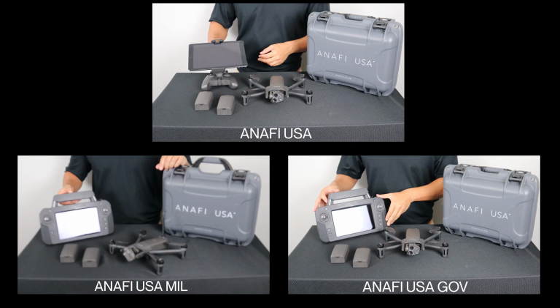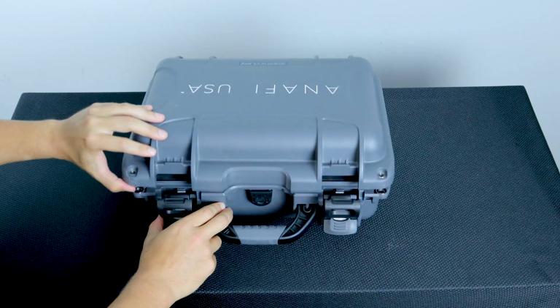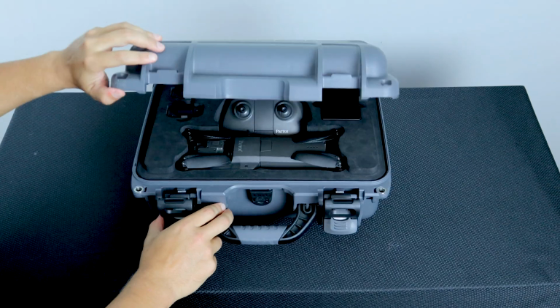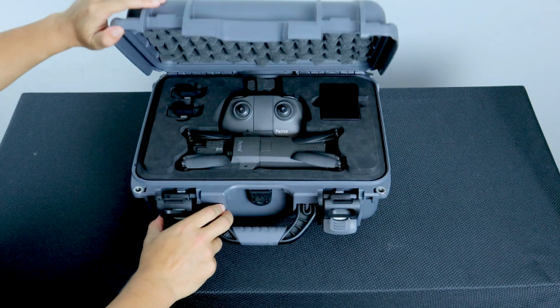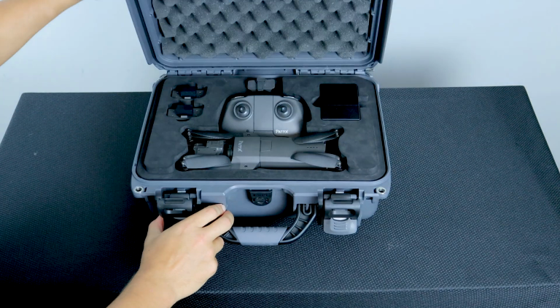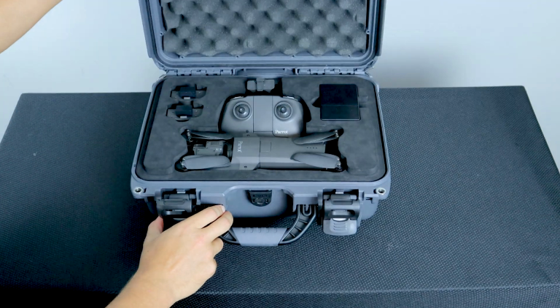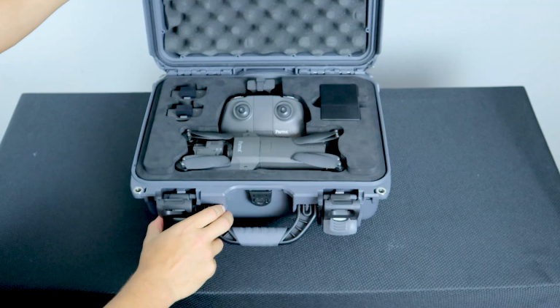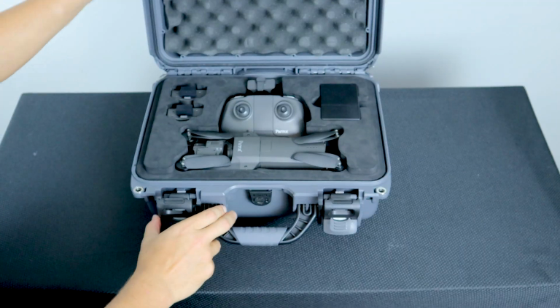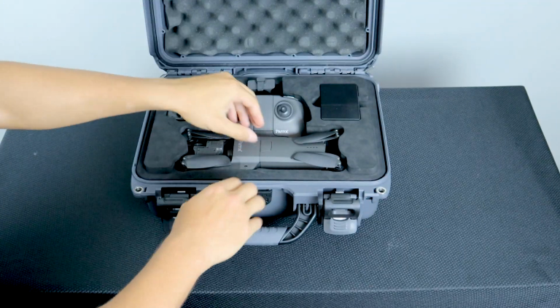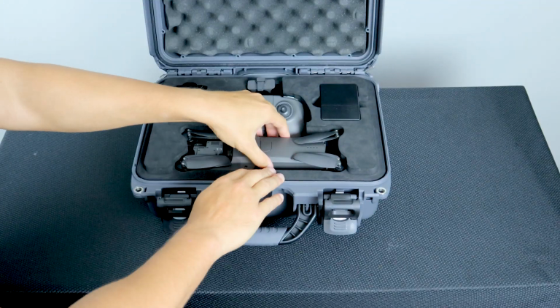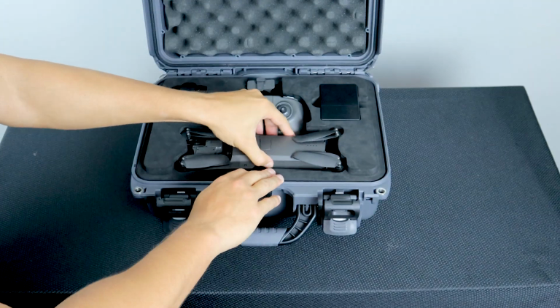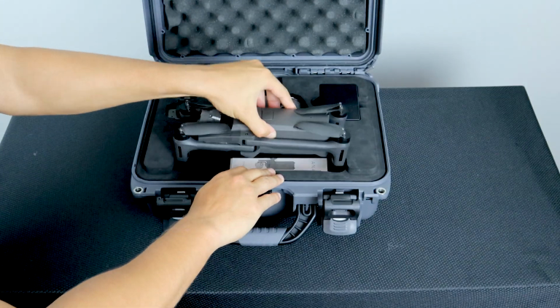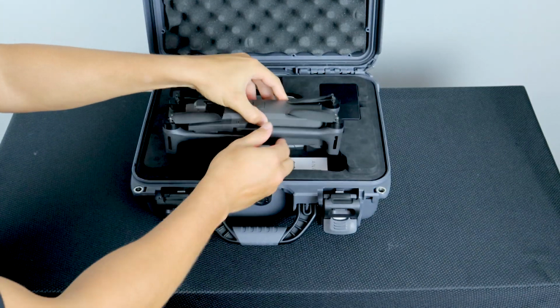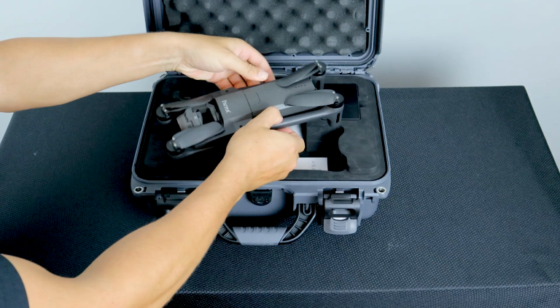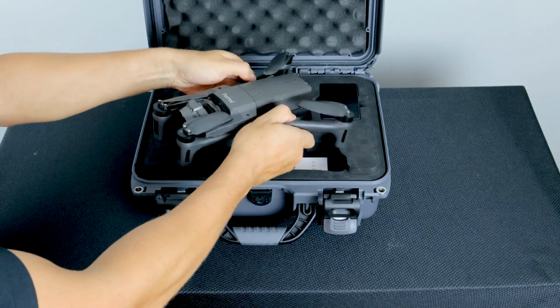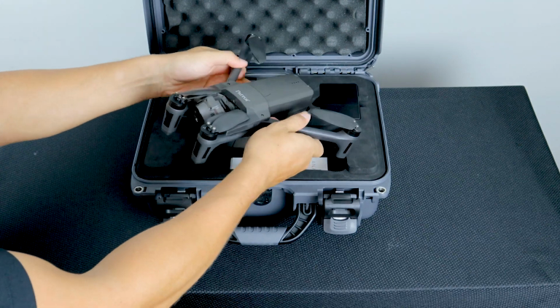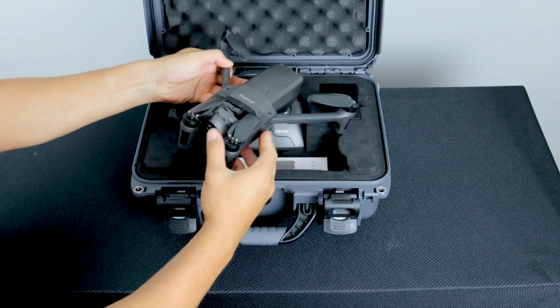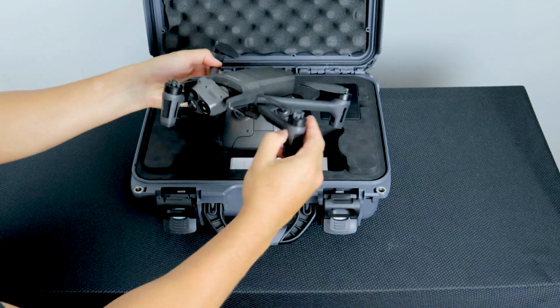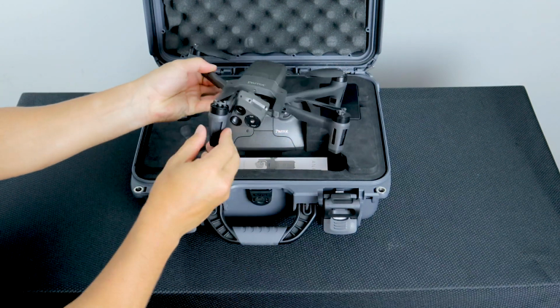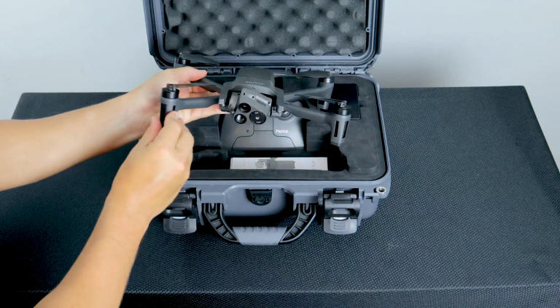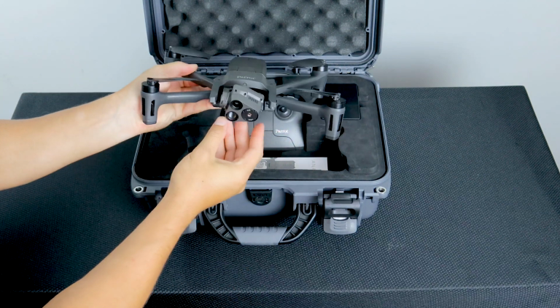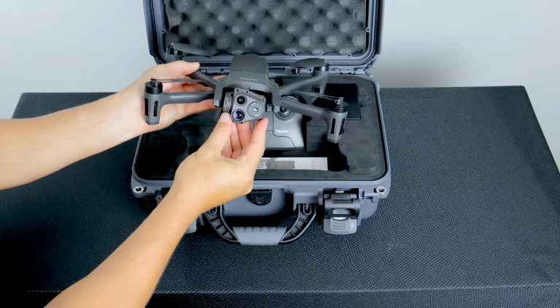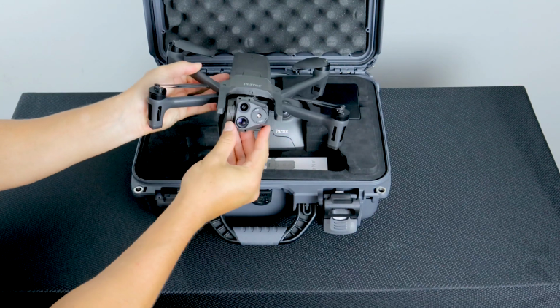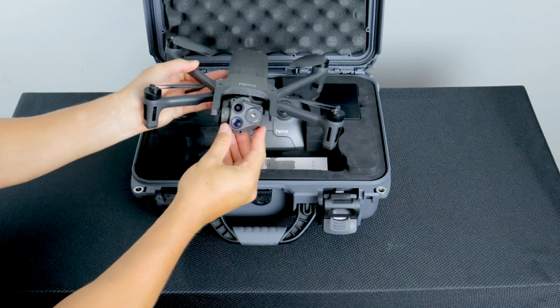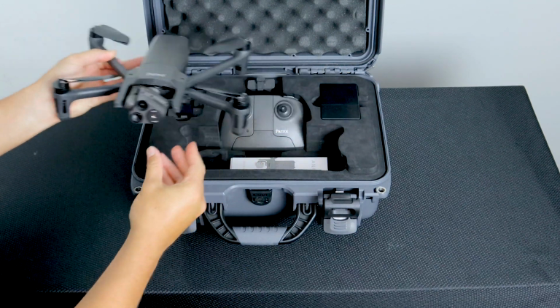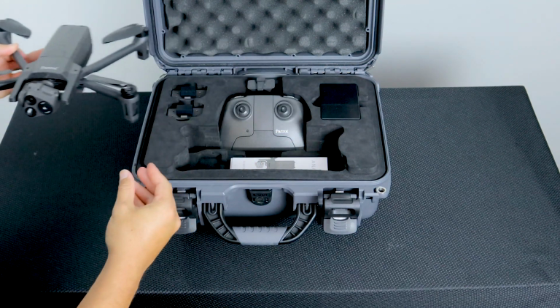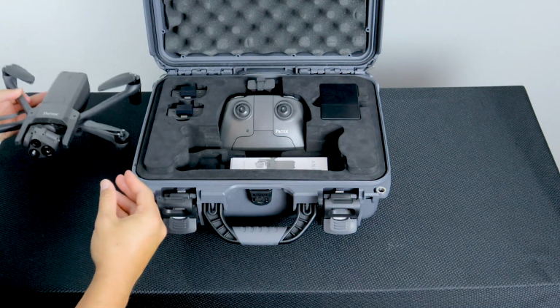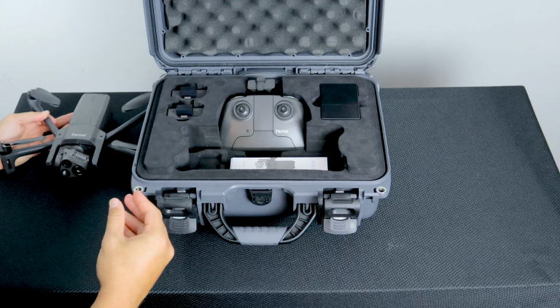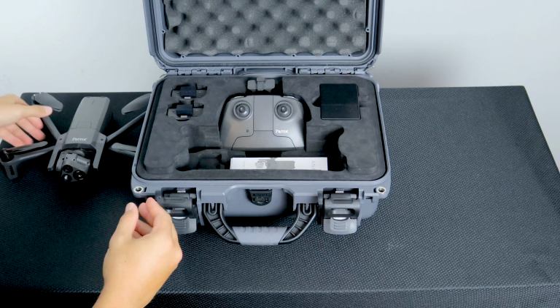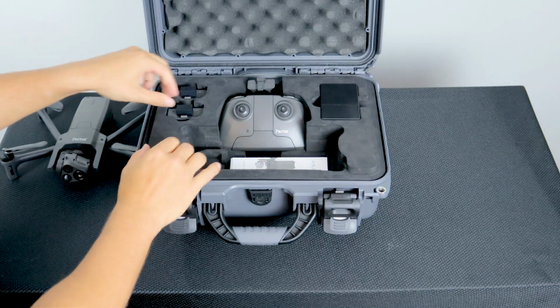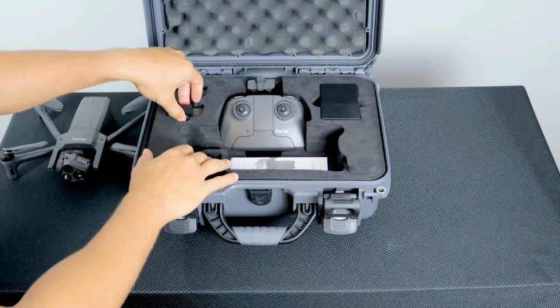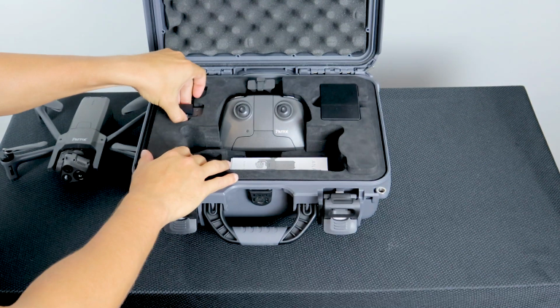The ANAFI USA system includes the ANAFI USA featuring a 21 megapixel telephoto lens, a 21 megapixel wide-angle lens, and the FLIR Boson 4.3 millimeter lens.